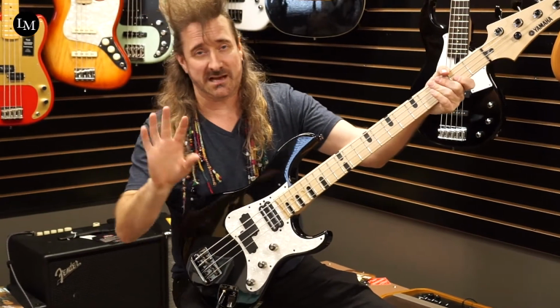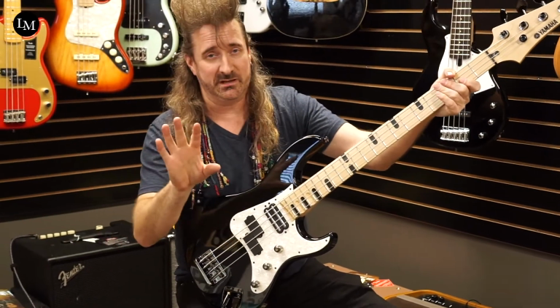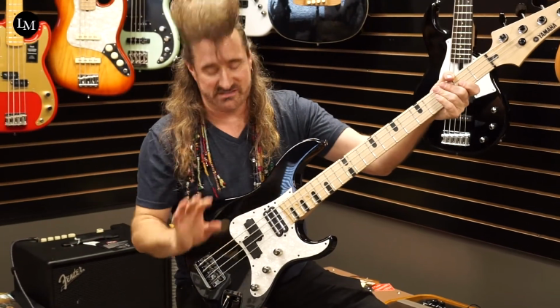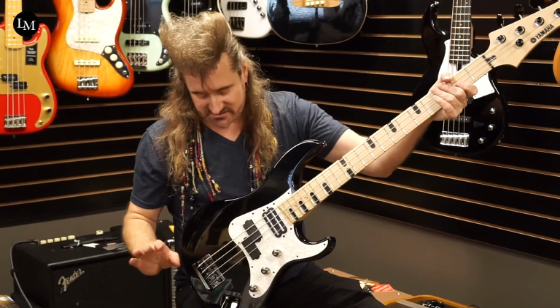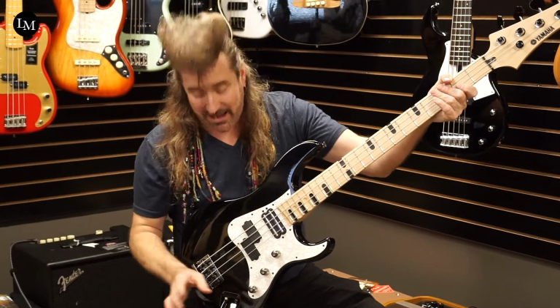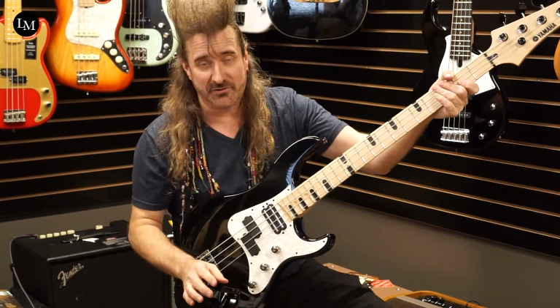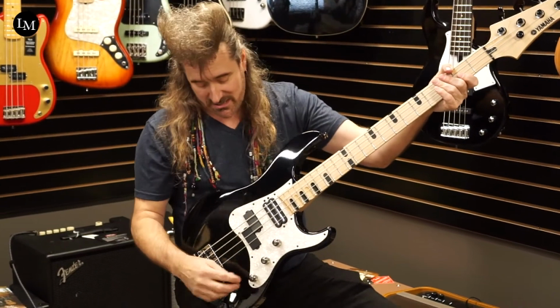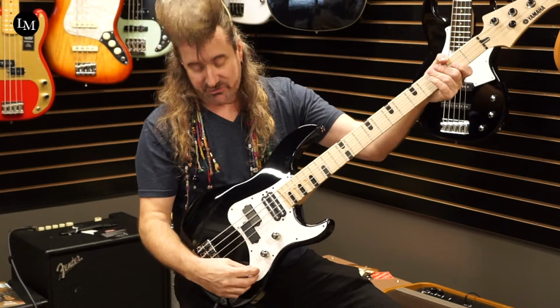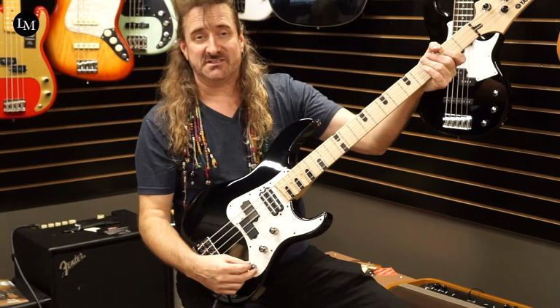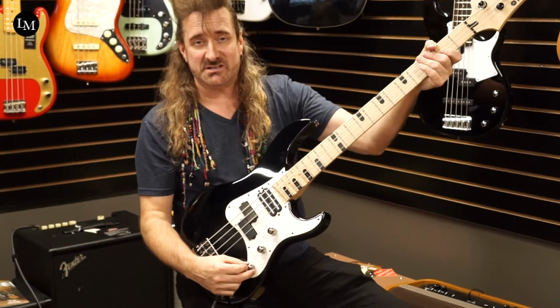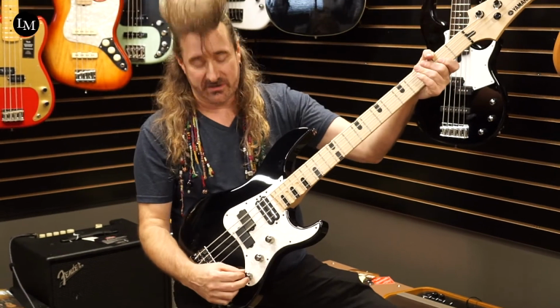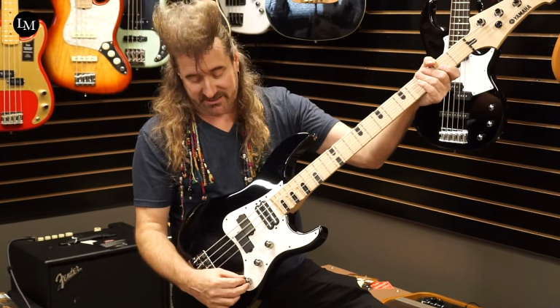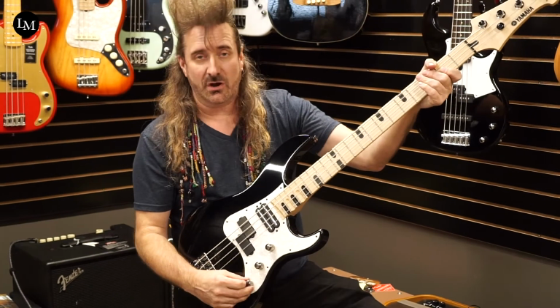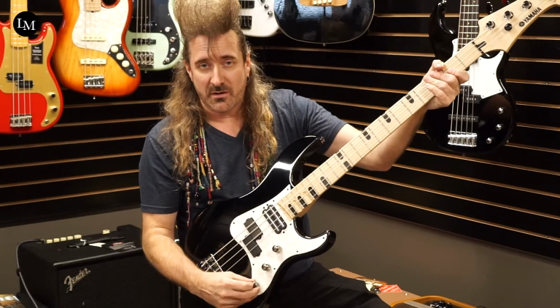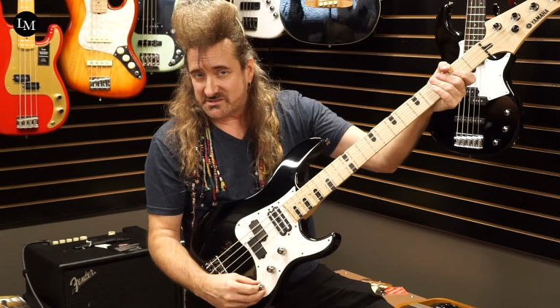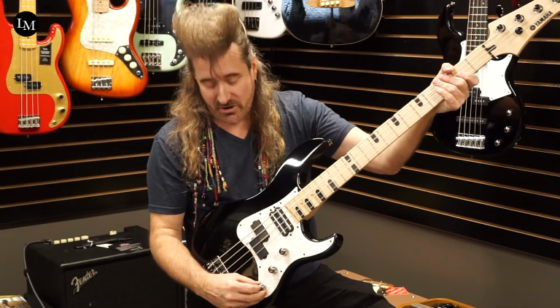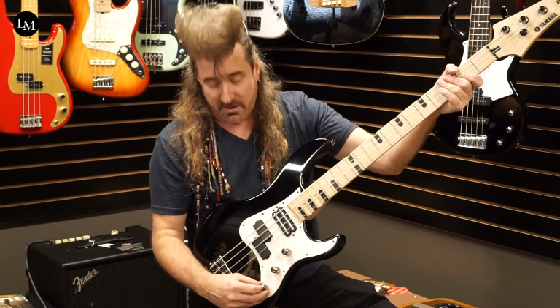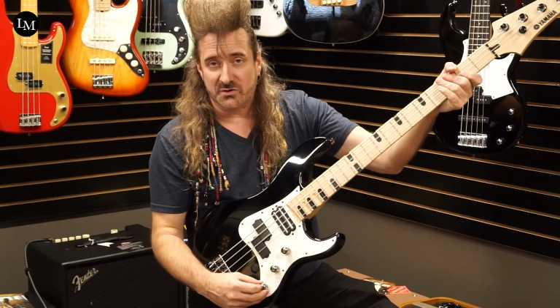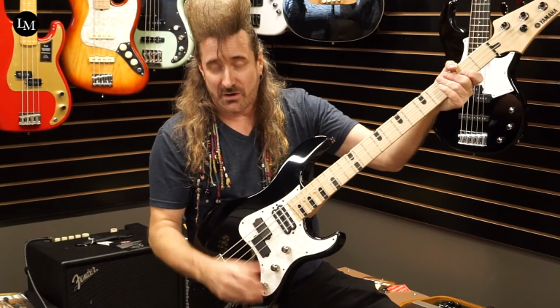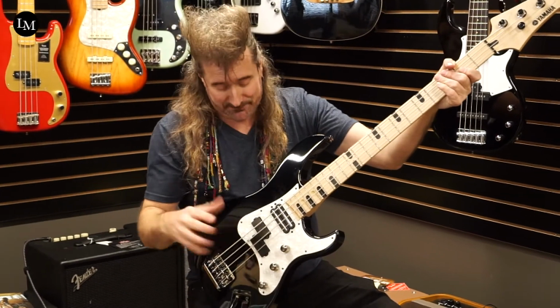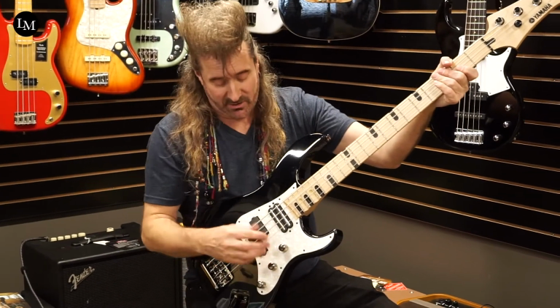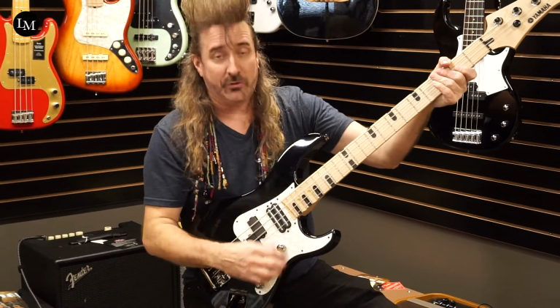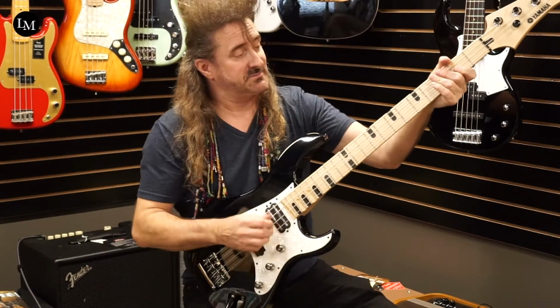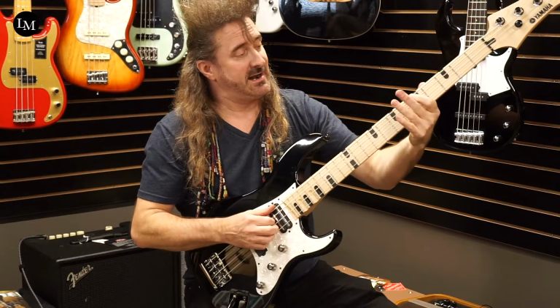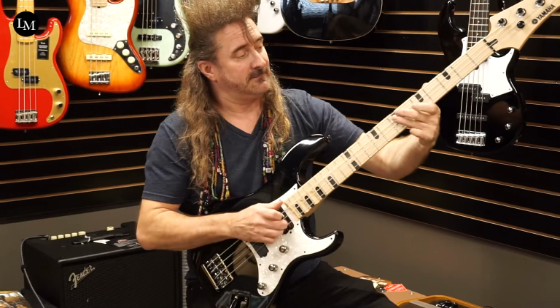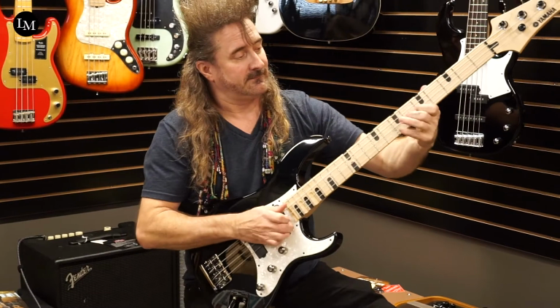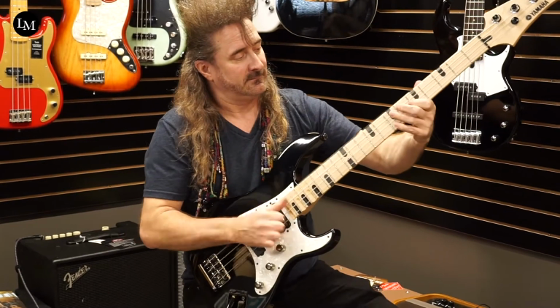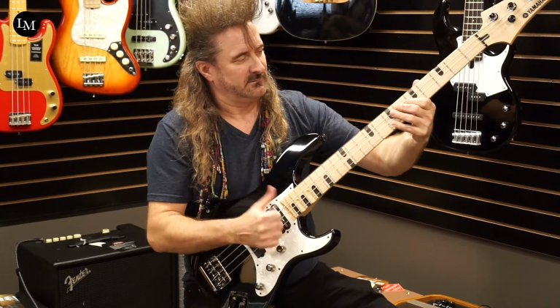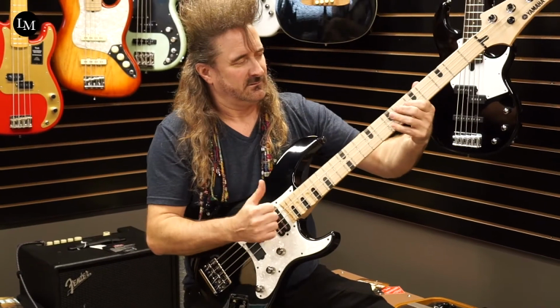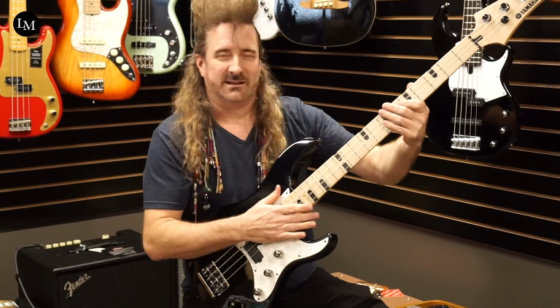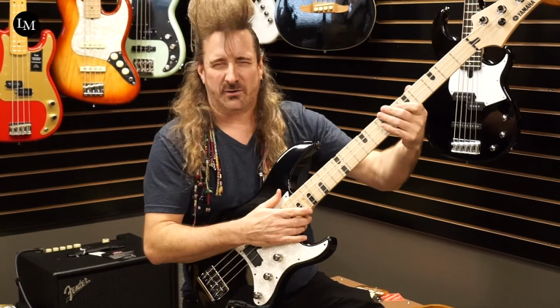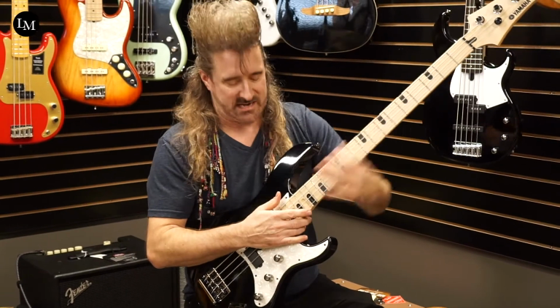This bass pickup can go to one amplifier and this treble pickup can go to another amp — that's how Billy runs his. However, you do have a switch here that lets you go stereo to mono. So I'm playing on all the pickups right now. Great sound.